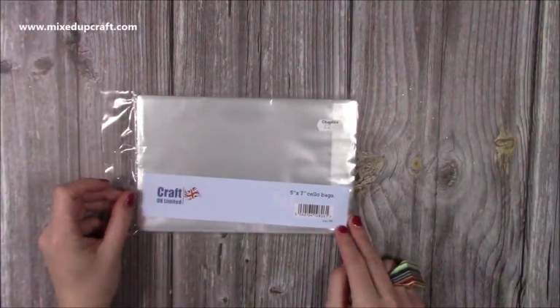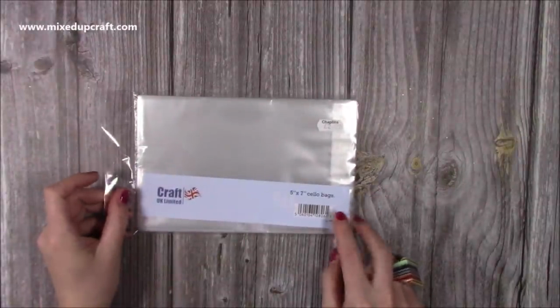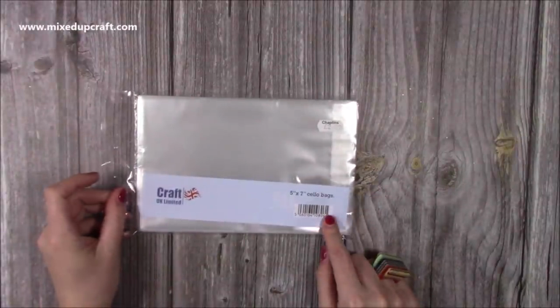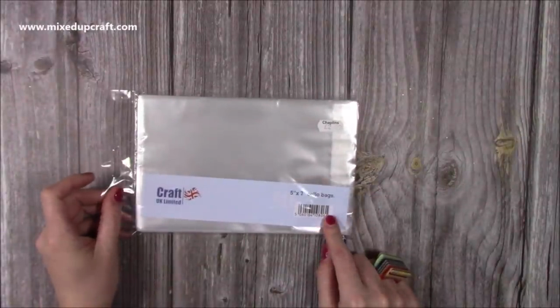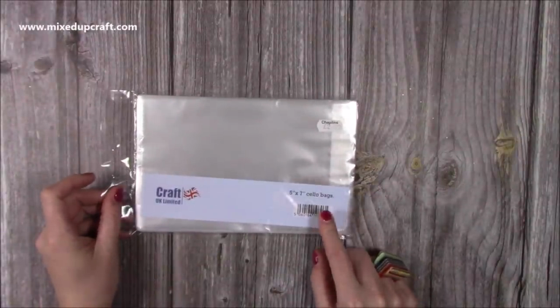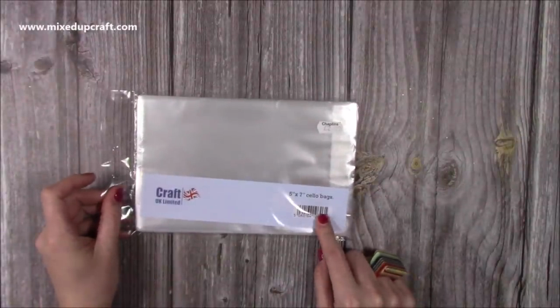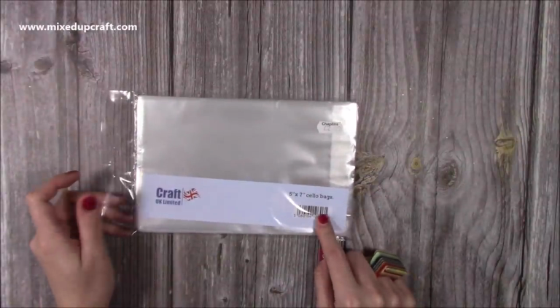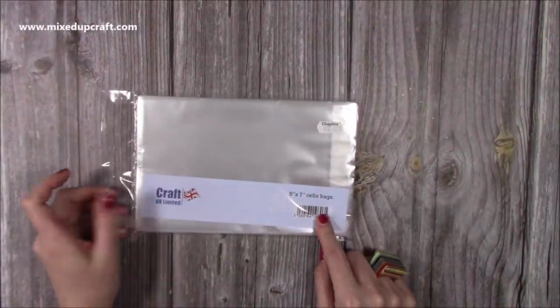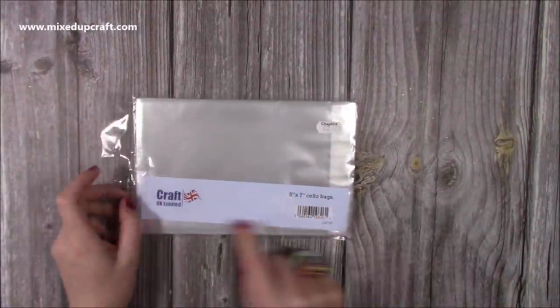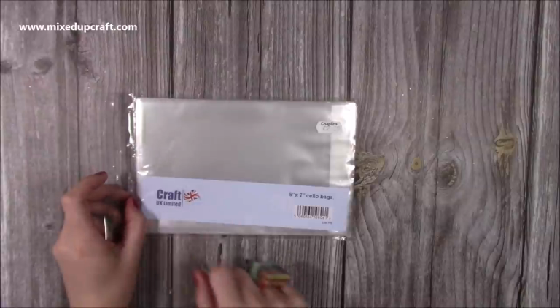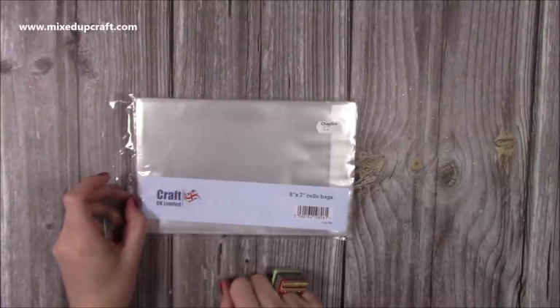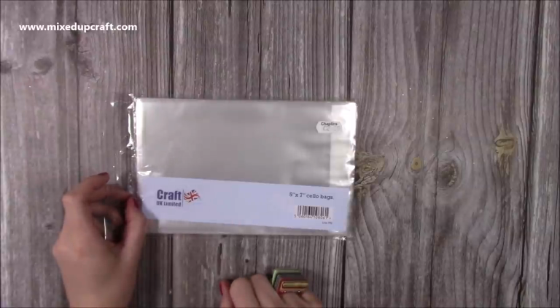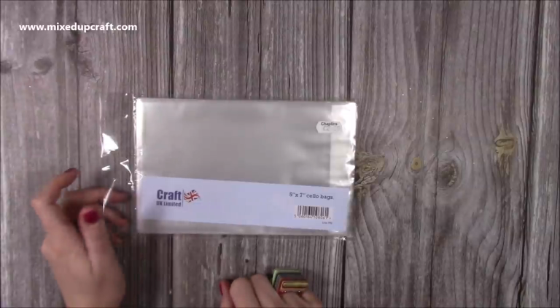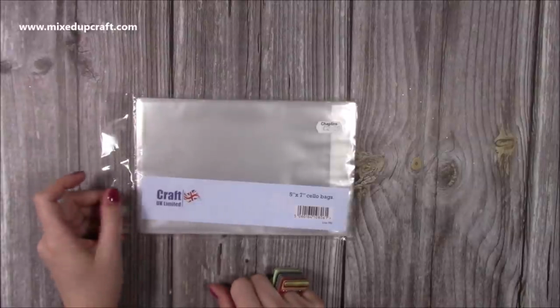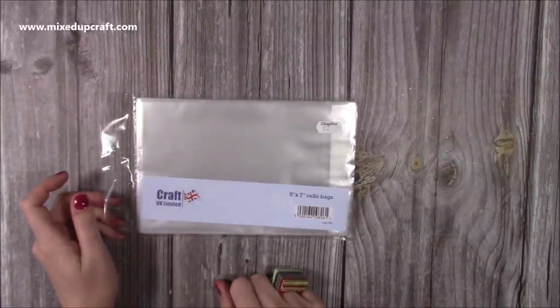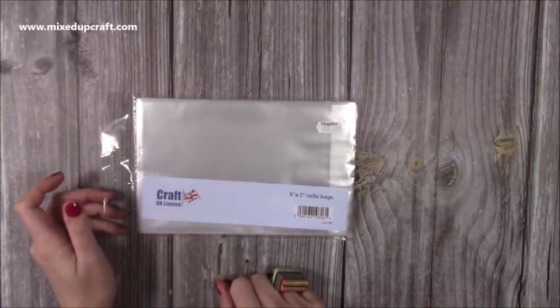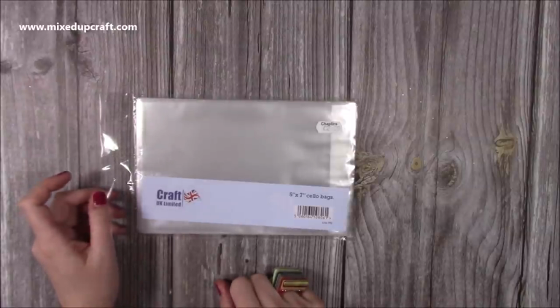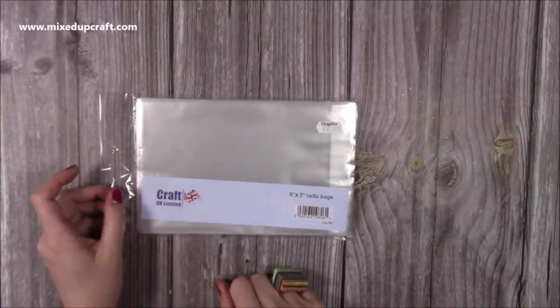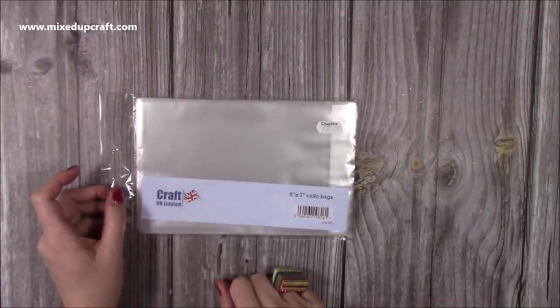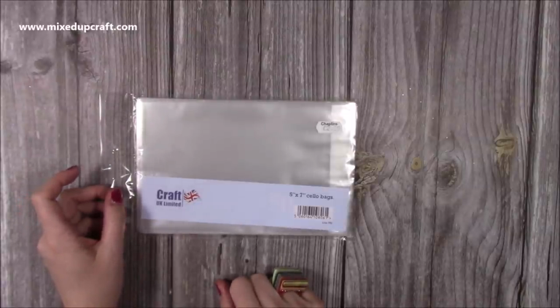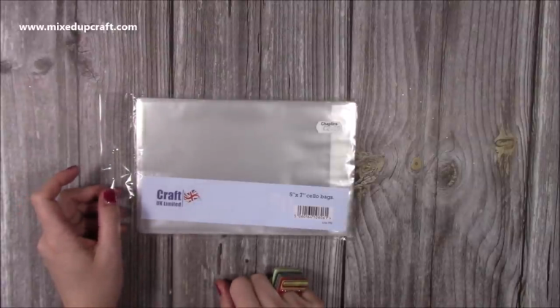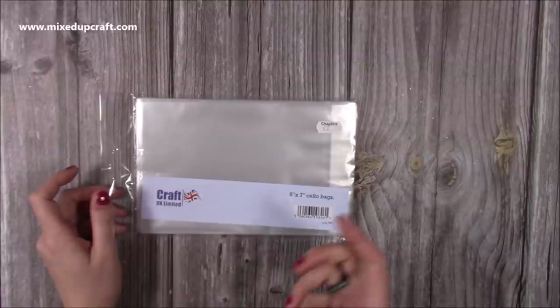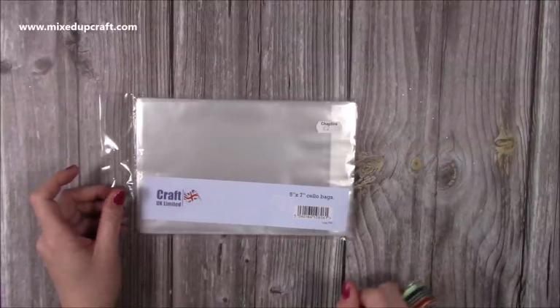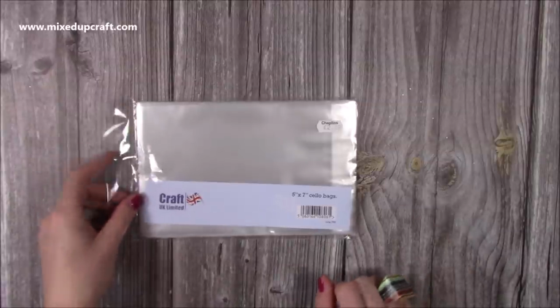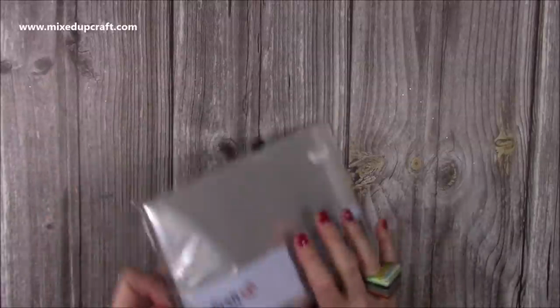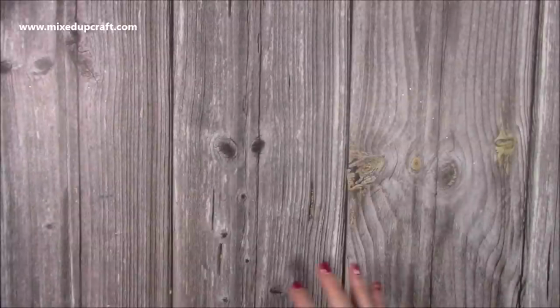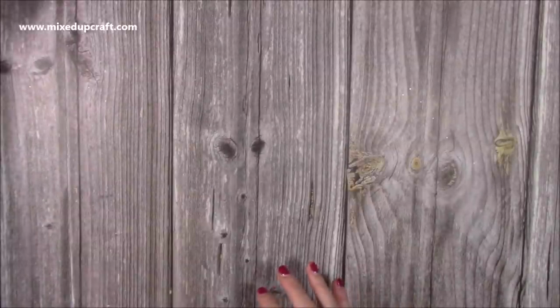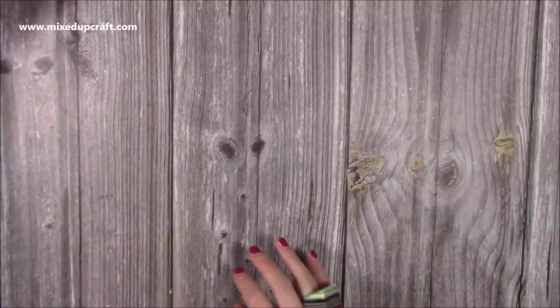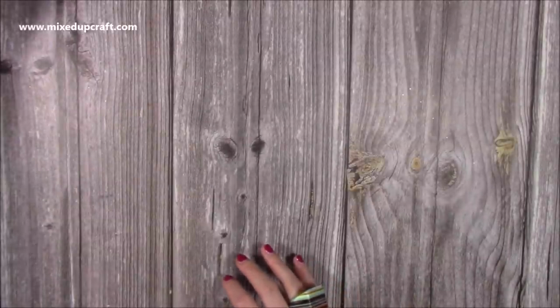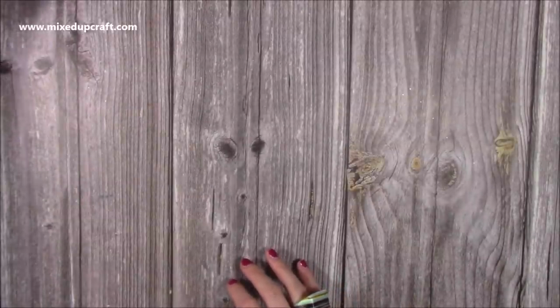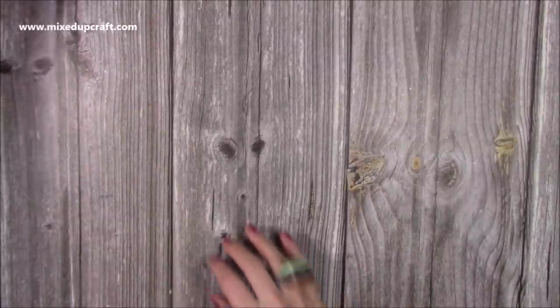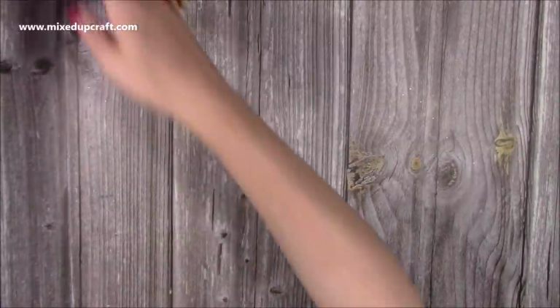I also picked up some more of these — the five by seven cello bags. These were £2.29, it's the Craft UK brand, and you can pick these up online at lots of the craft online stores.